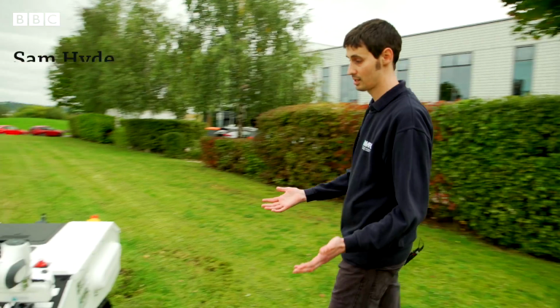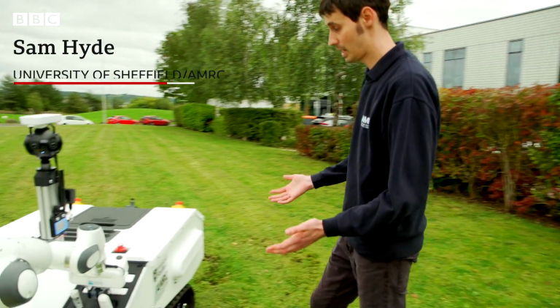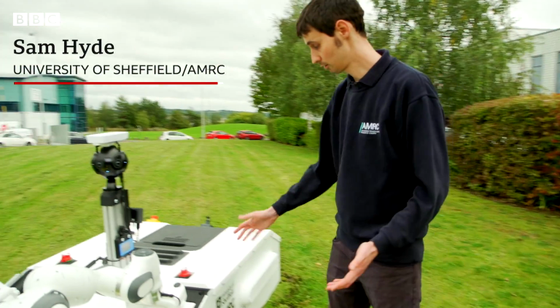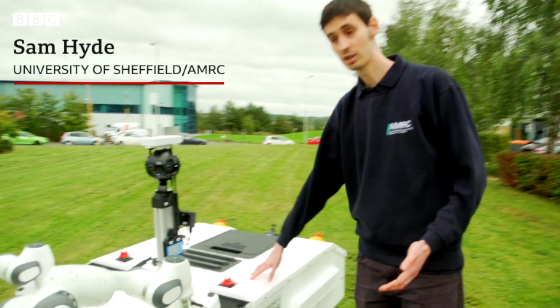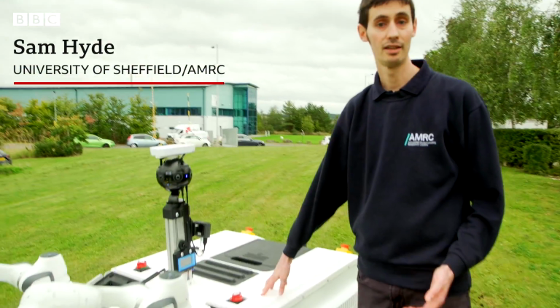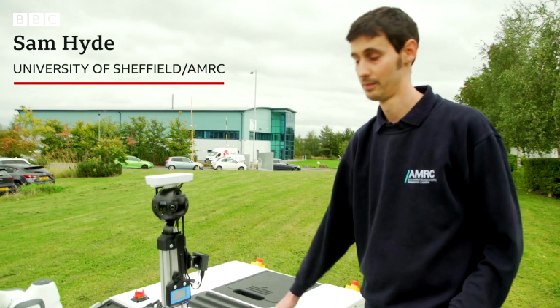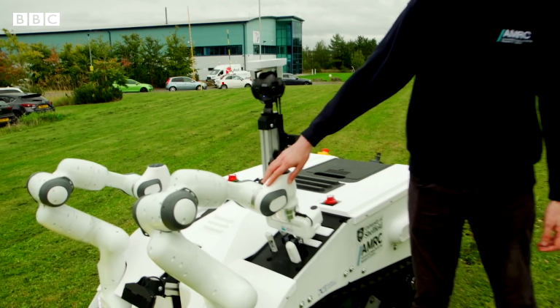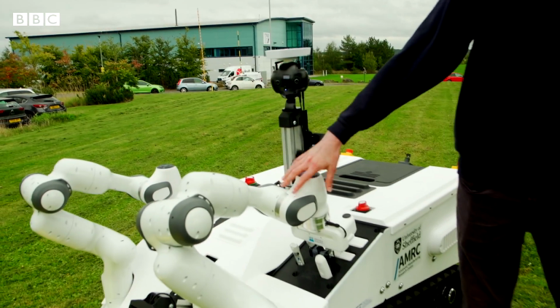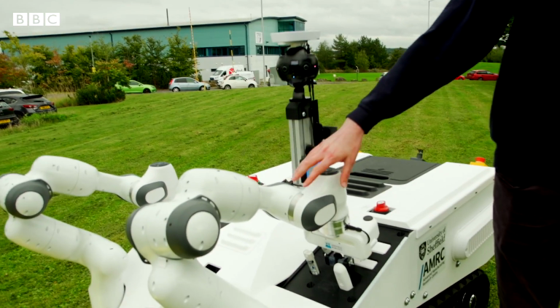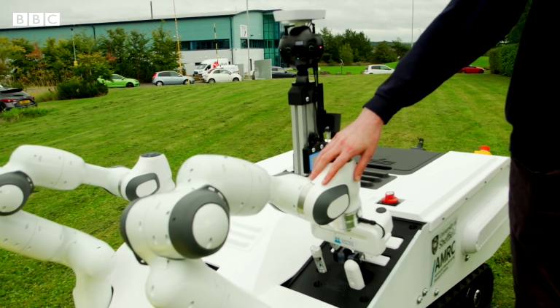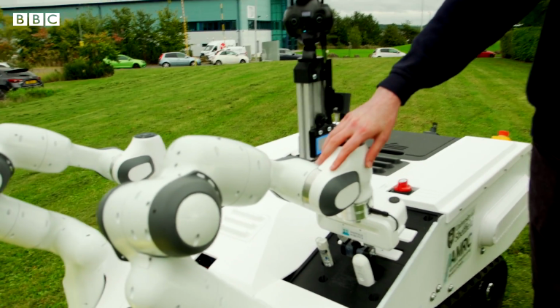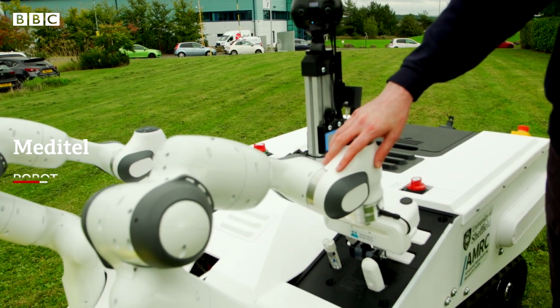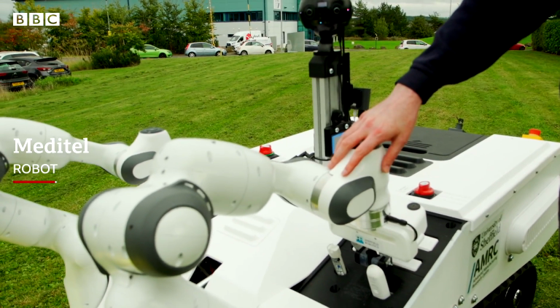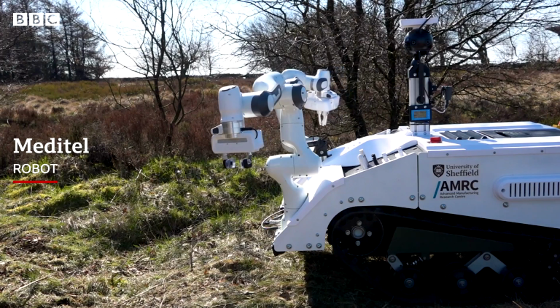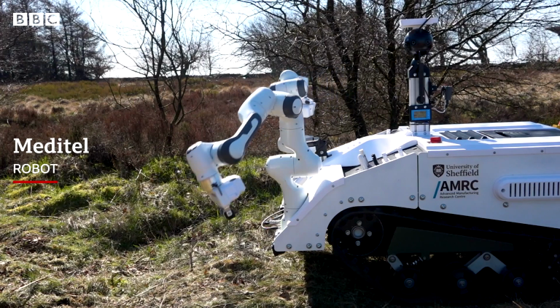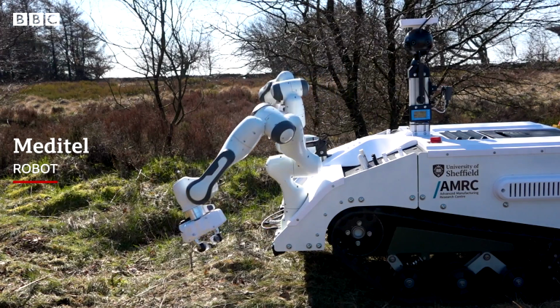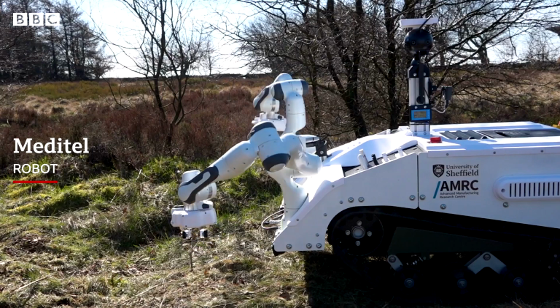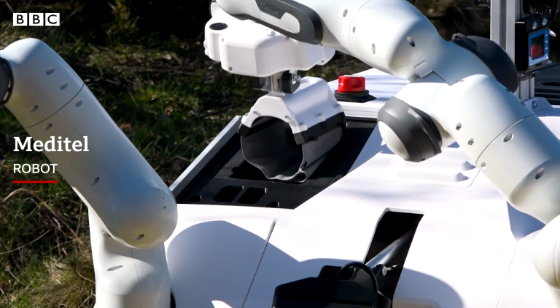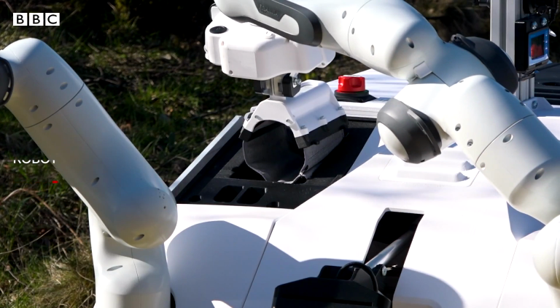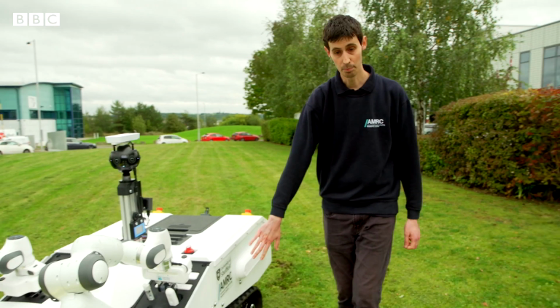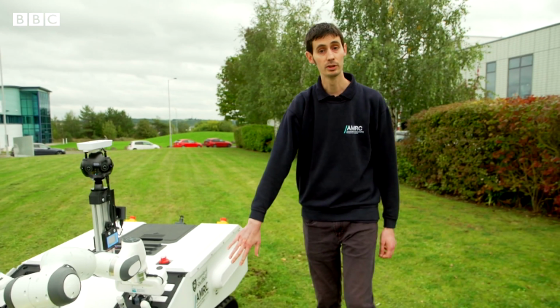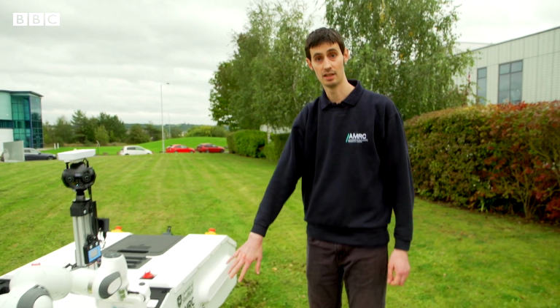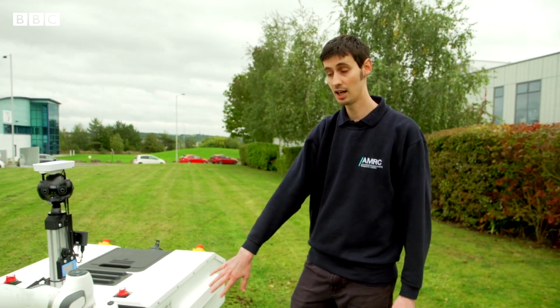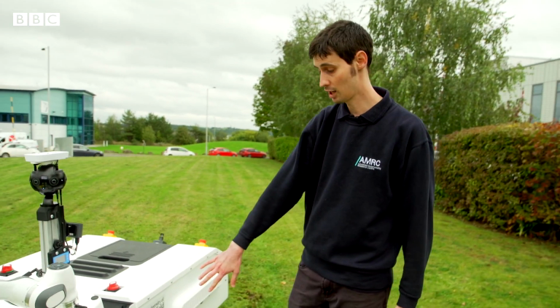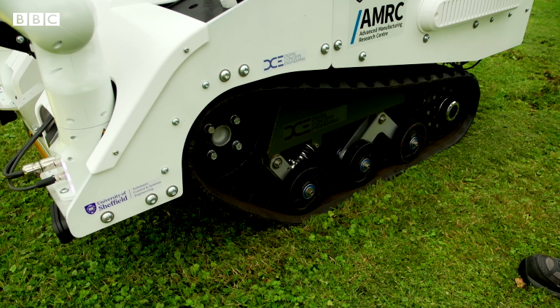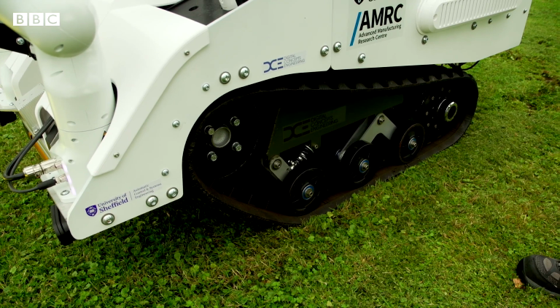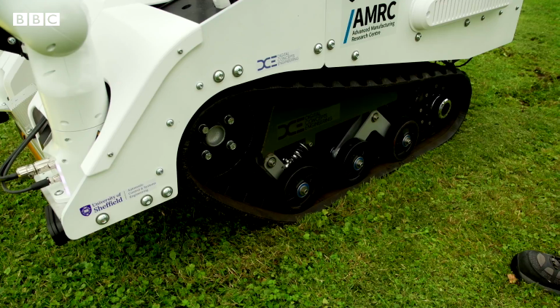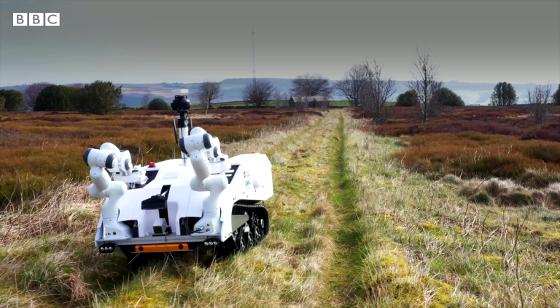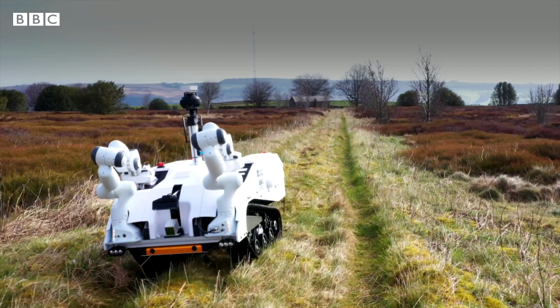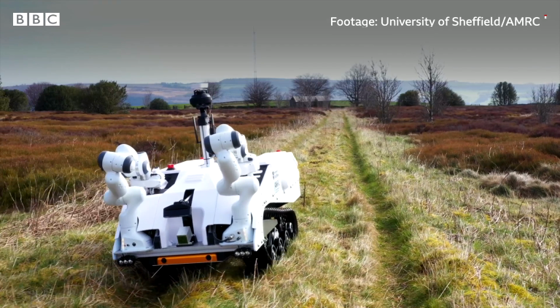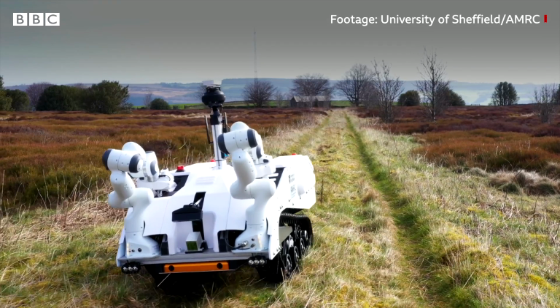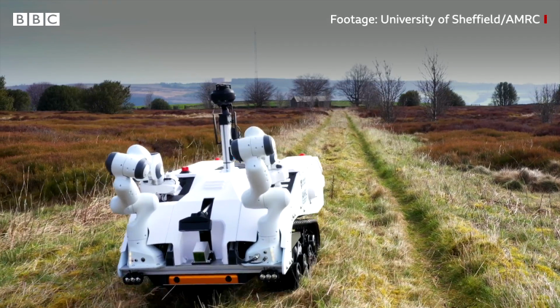This is our Medi-Tel prototype platform. On the front of the robot are two robotic arms capable of very fine, dexterous tasks. The platform underneath is highly reliable for off-road use, capable of carrying about 500 kilos.